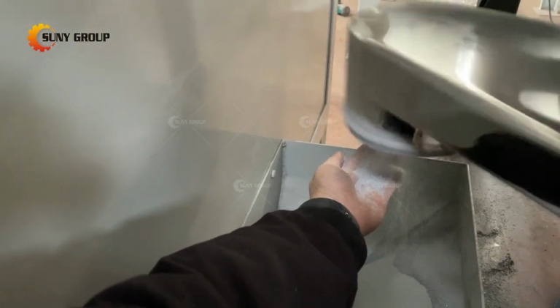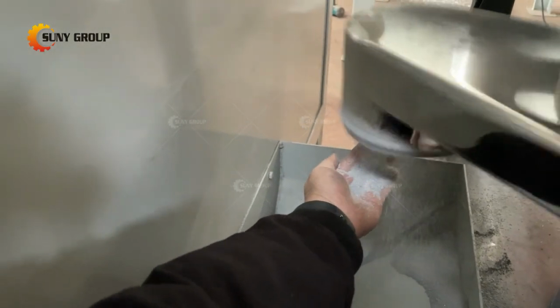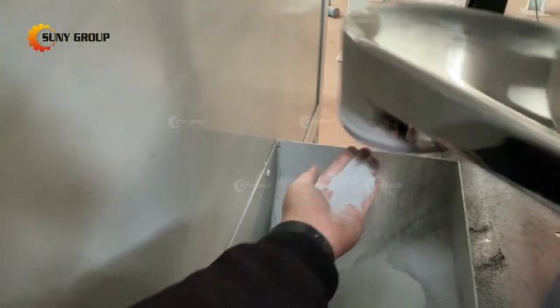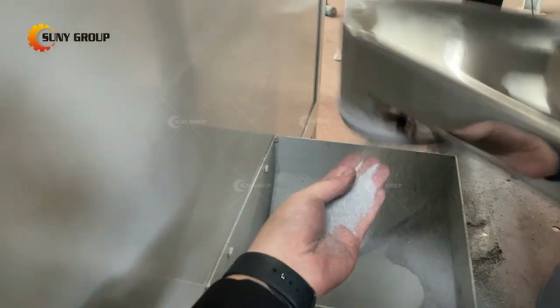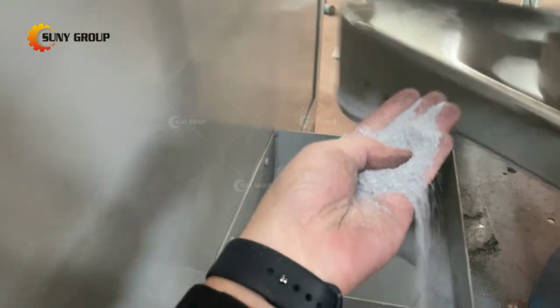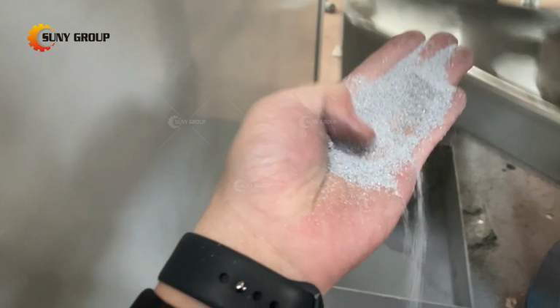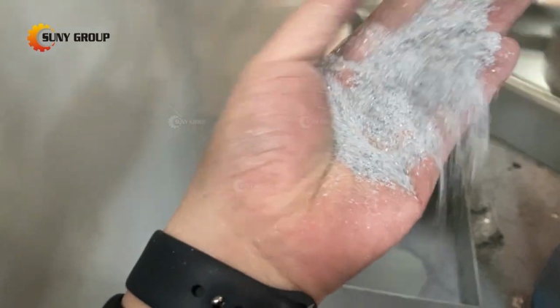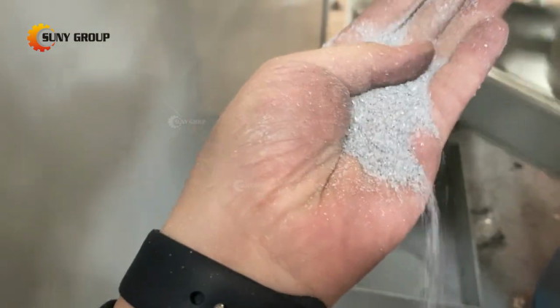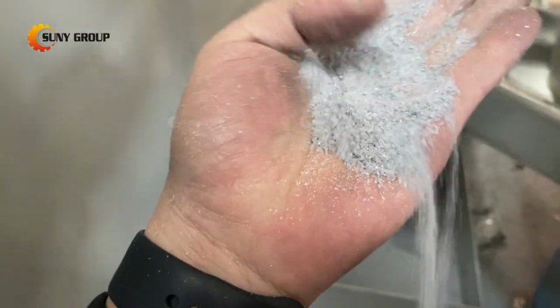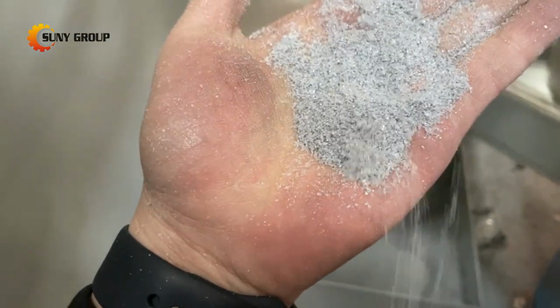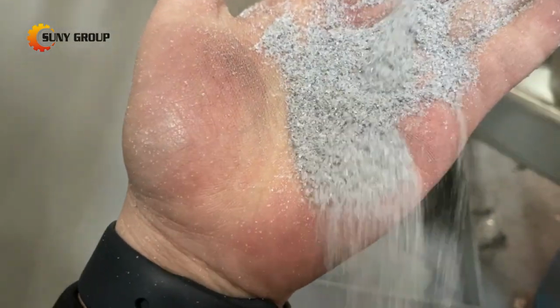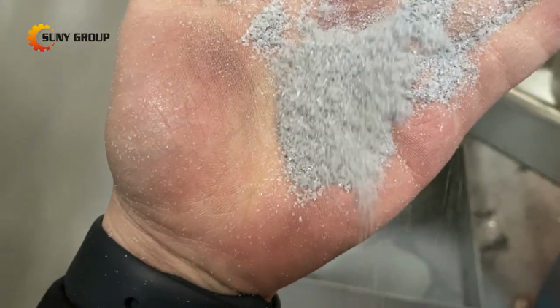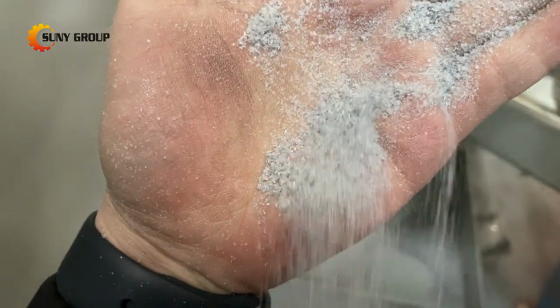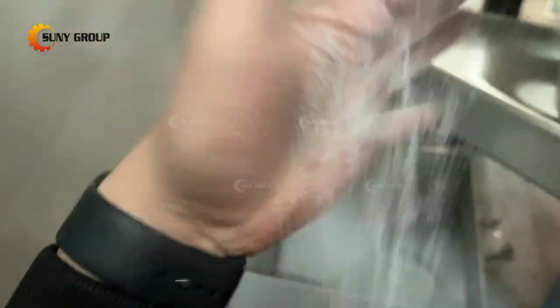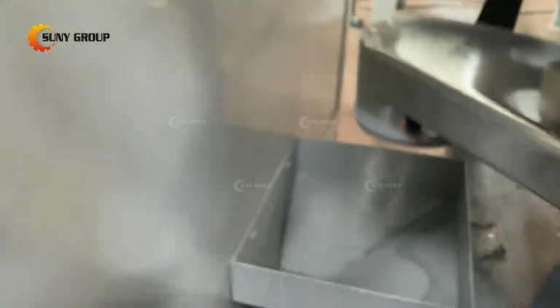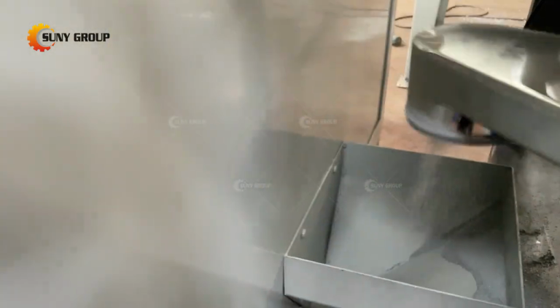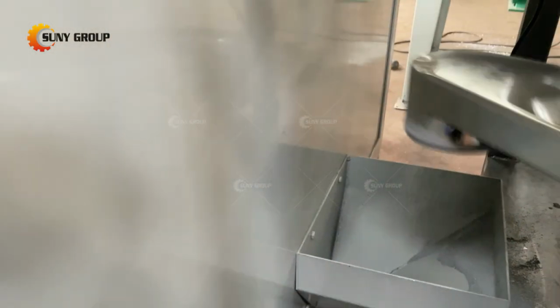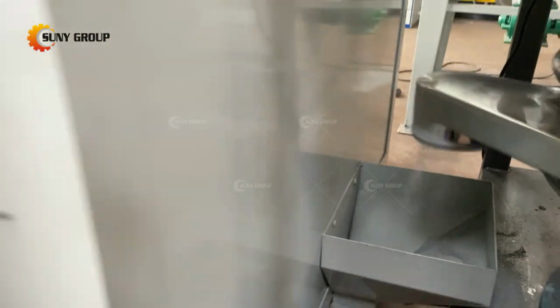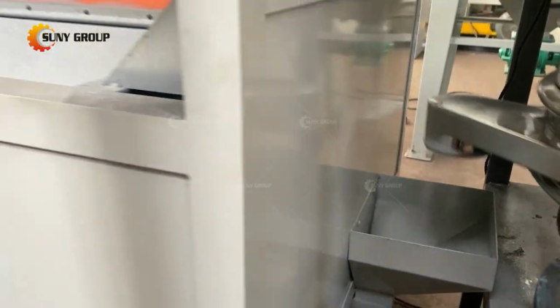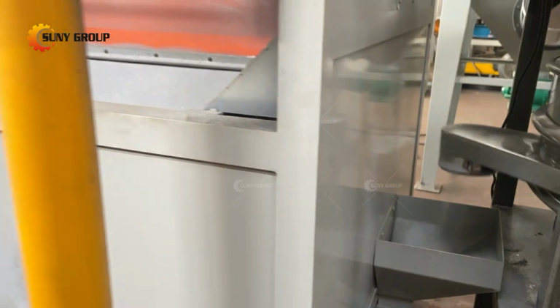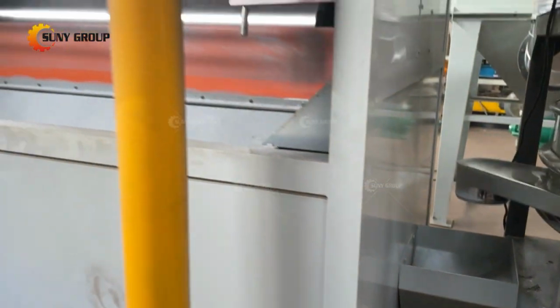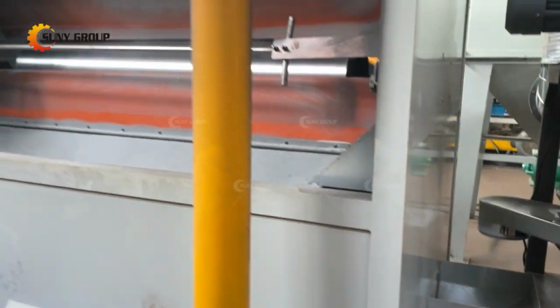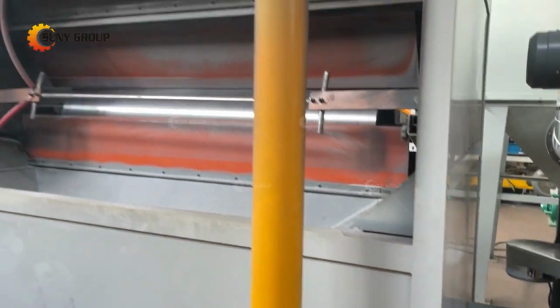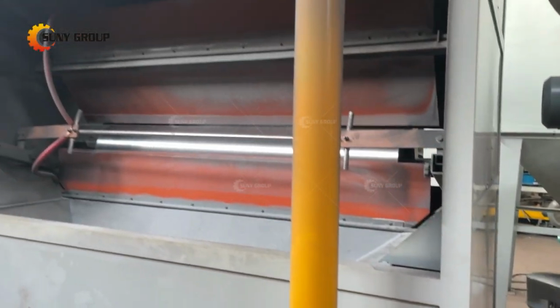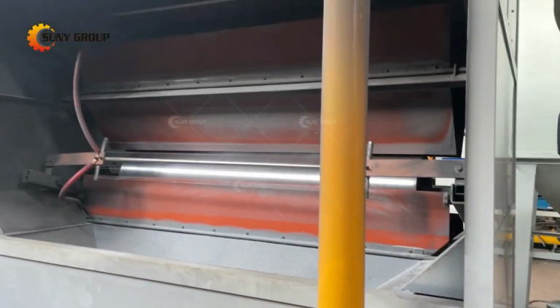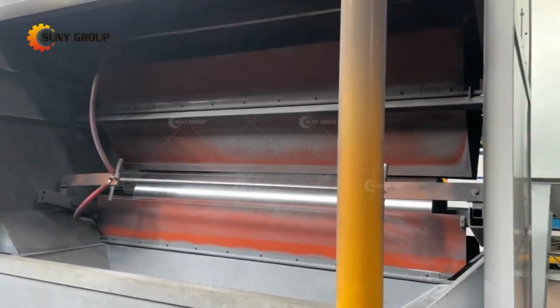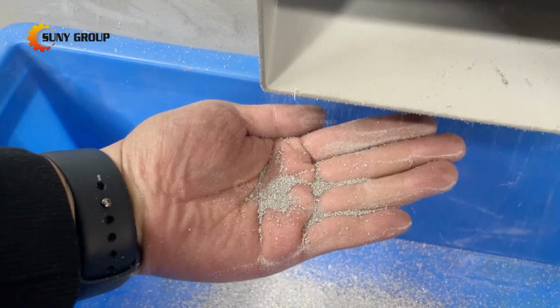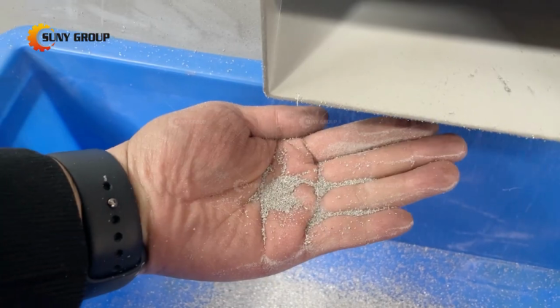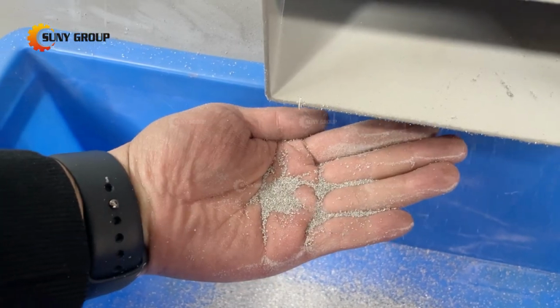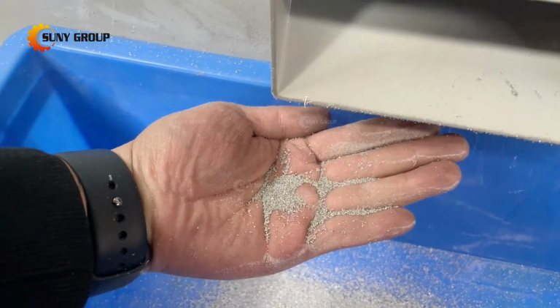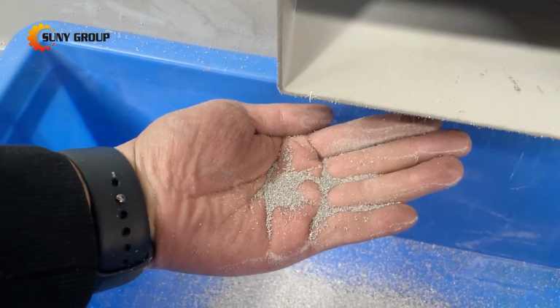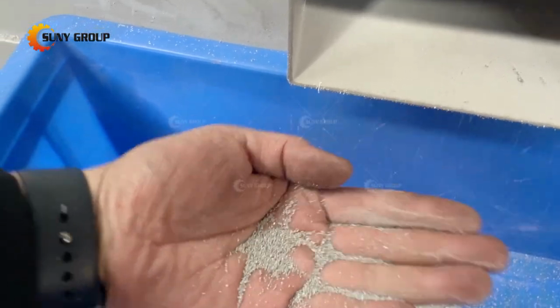Our aluminum plastic separation recycling machine is equipped with a dust removal device, which will not cause secondary environmental pollution. It is the best way to separate the aluminum from the plastic.